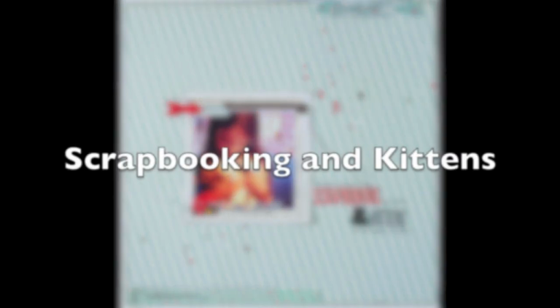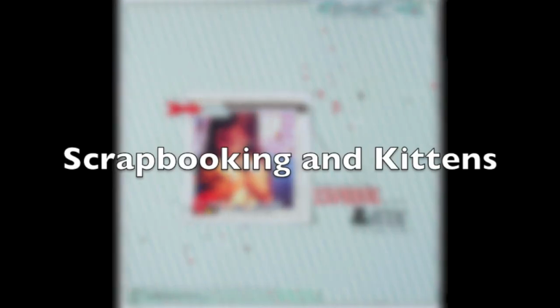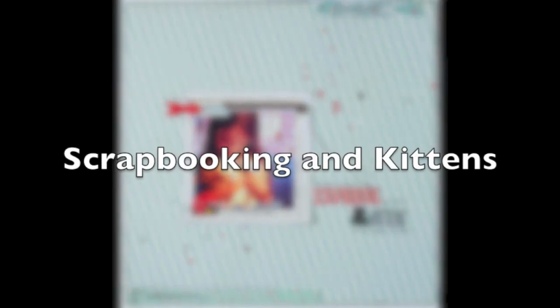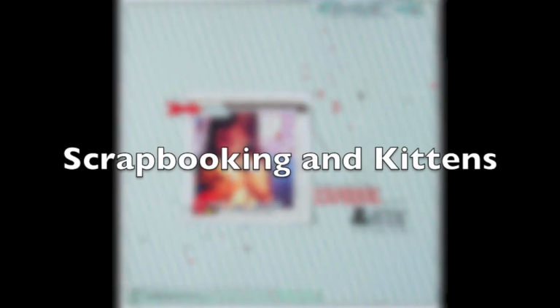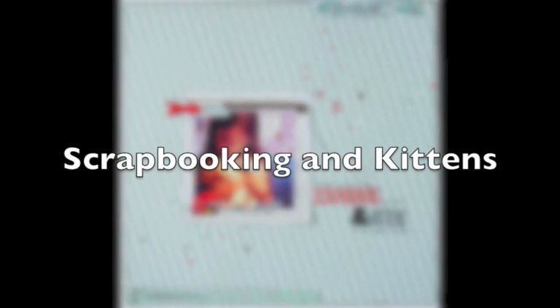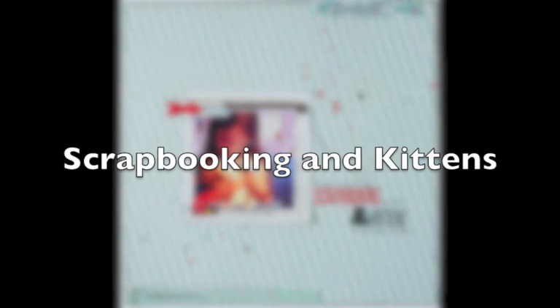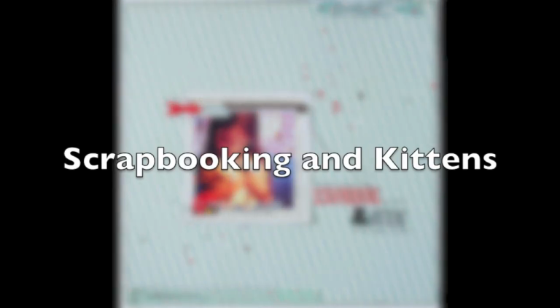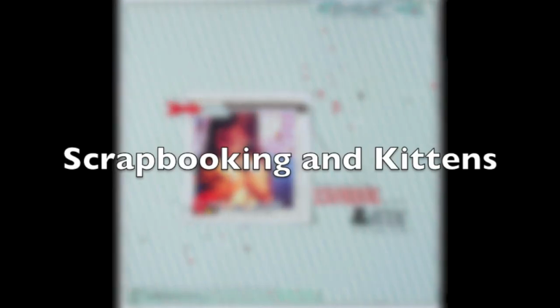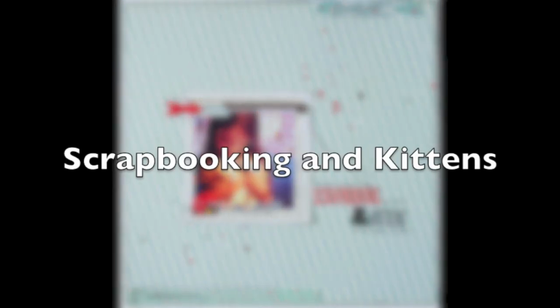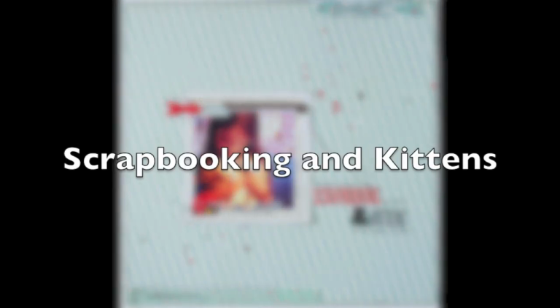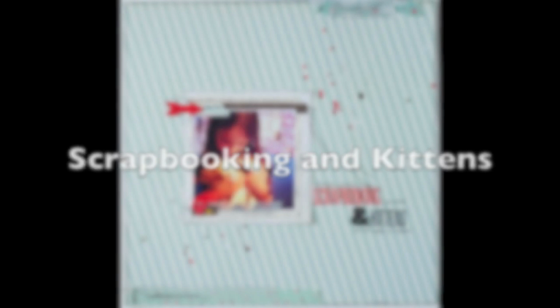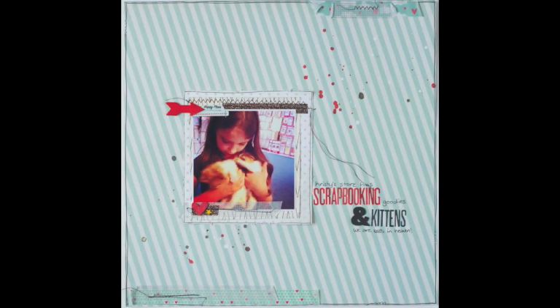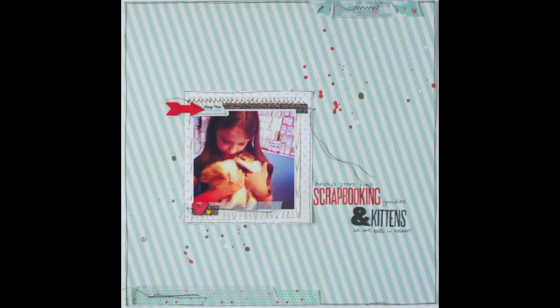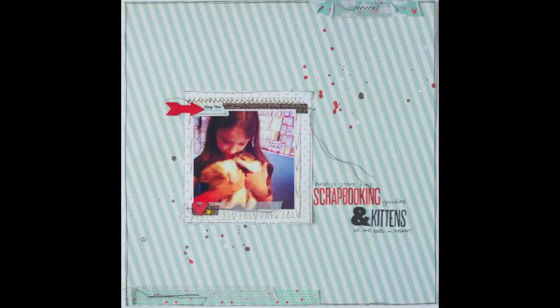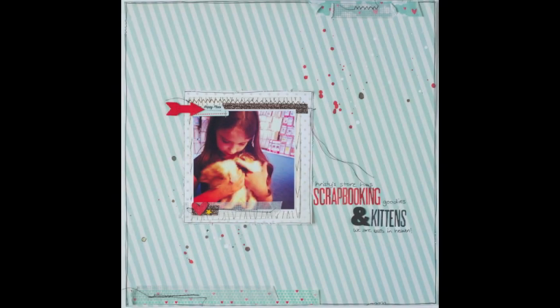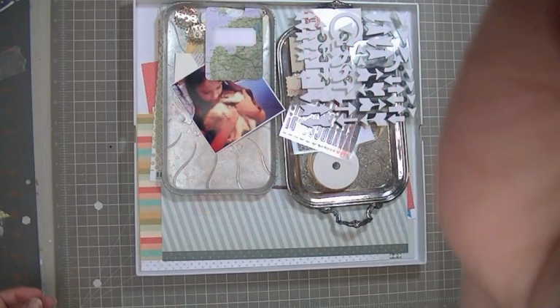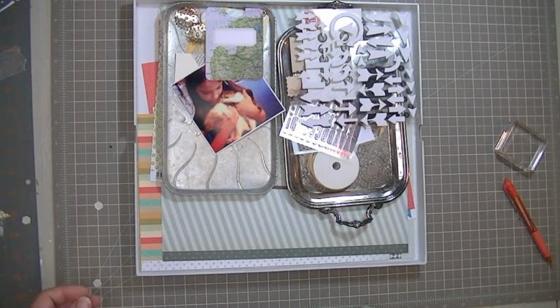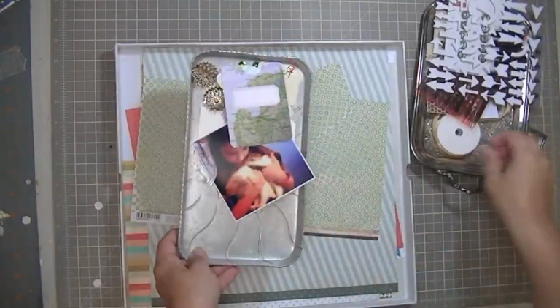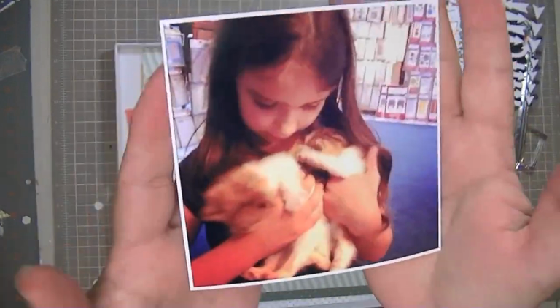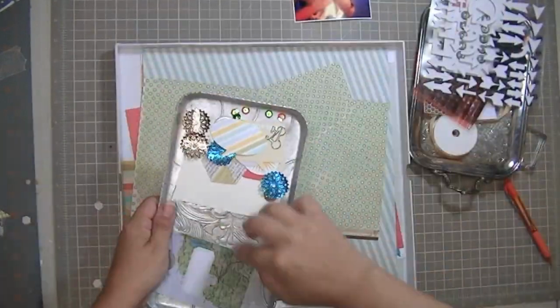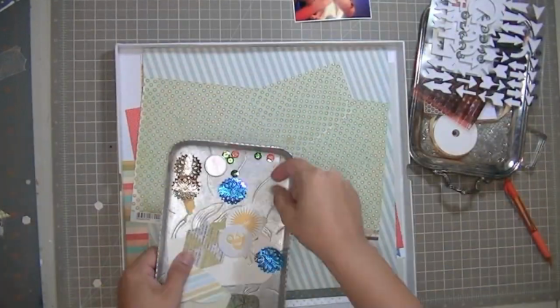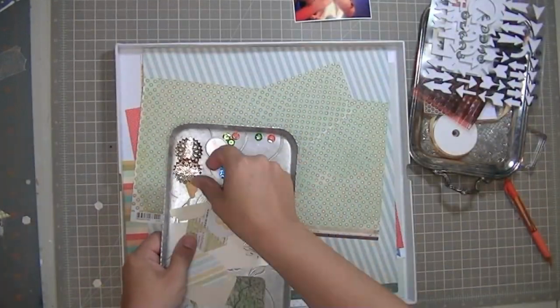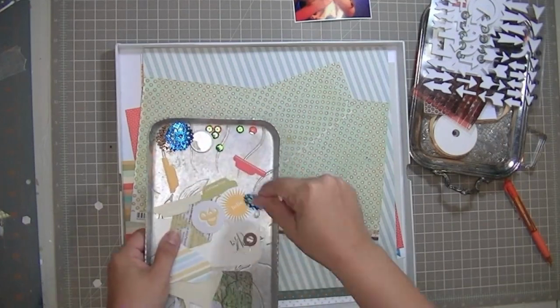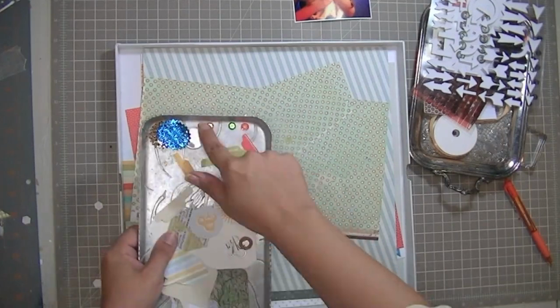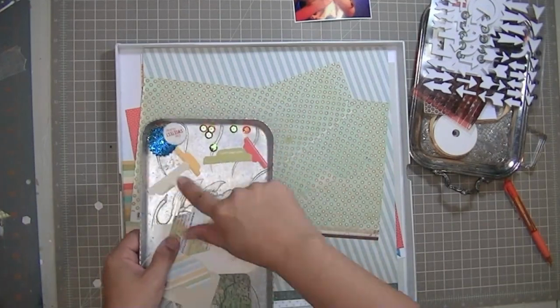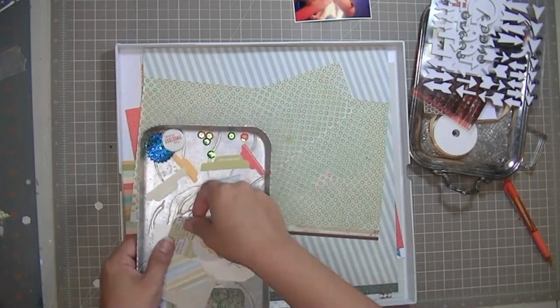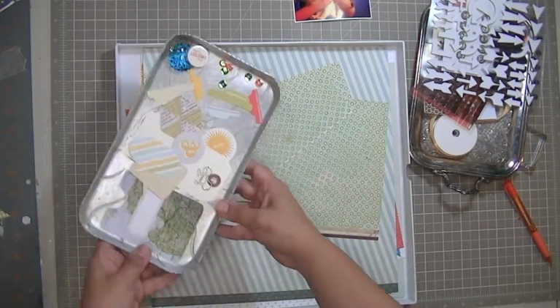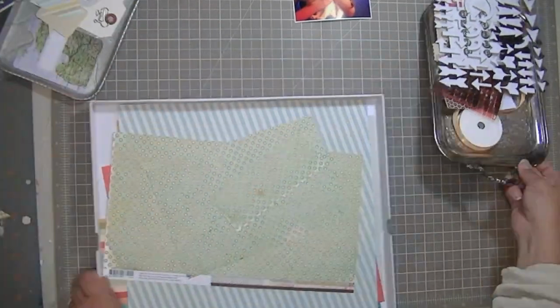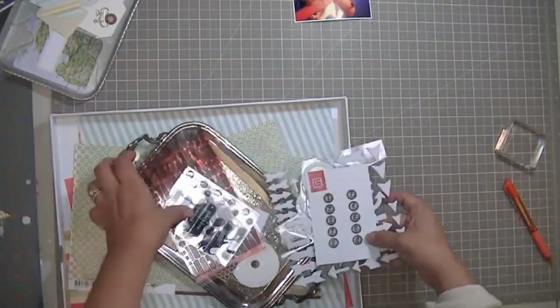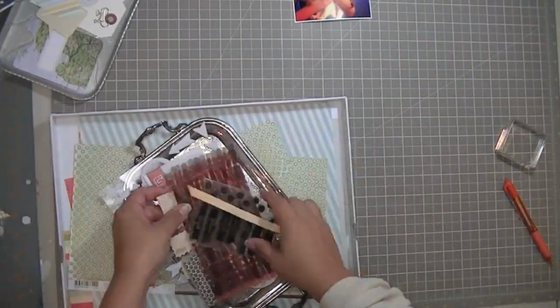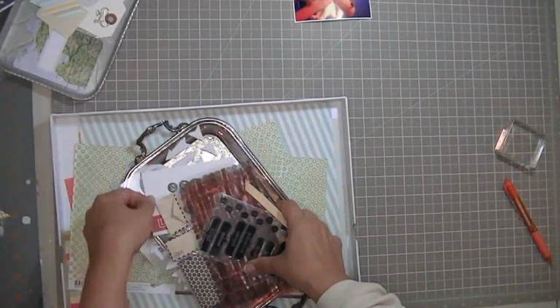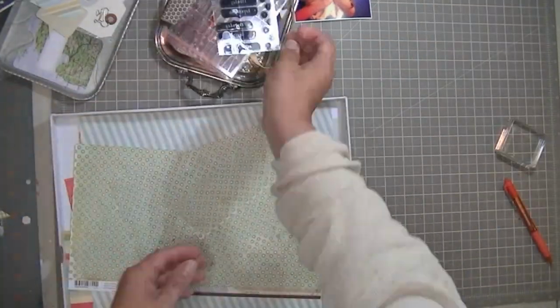Hi guys, this is a layout that I created using the Studio Calico Central High, which is the September 2012 kit, and that's a picture of my daughter in one of my local scrapbooking stores.